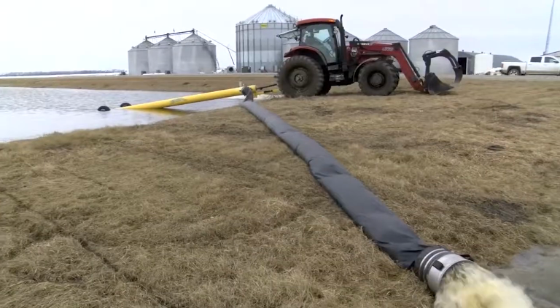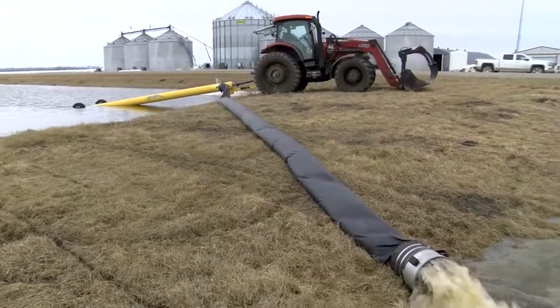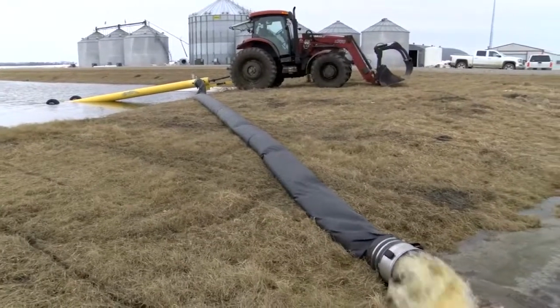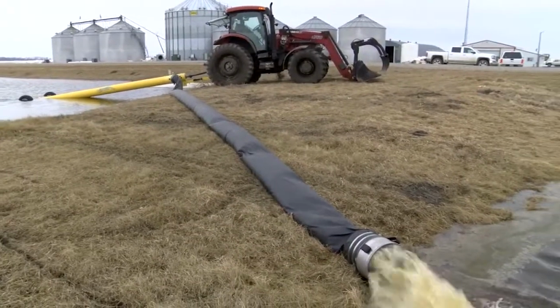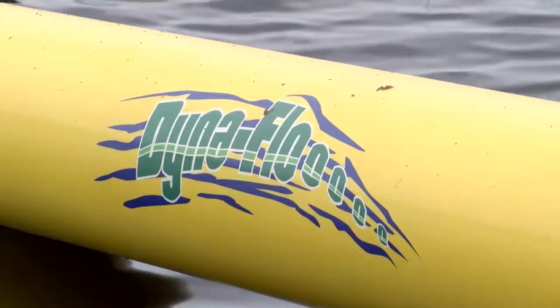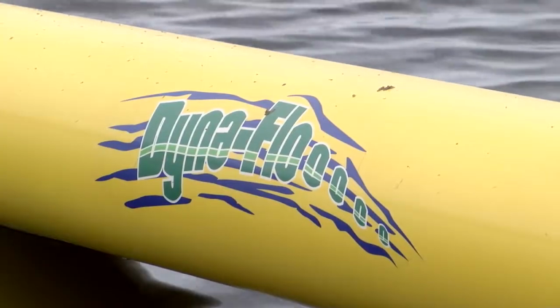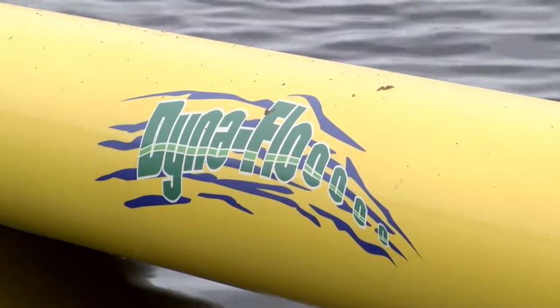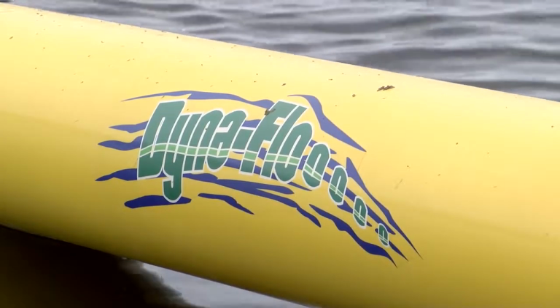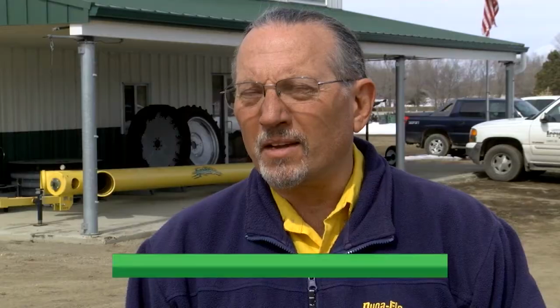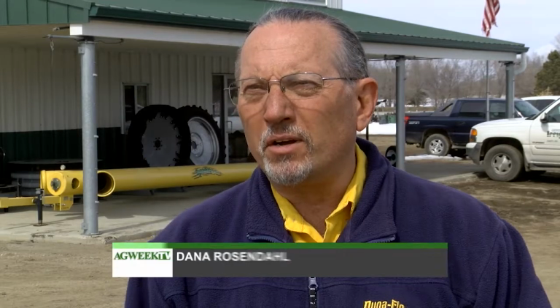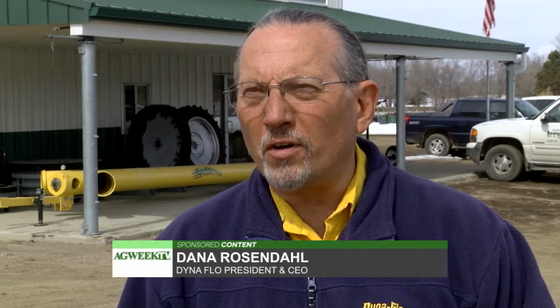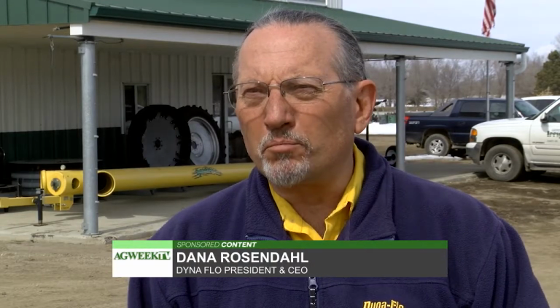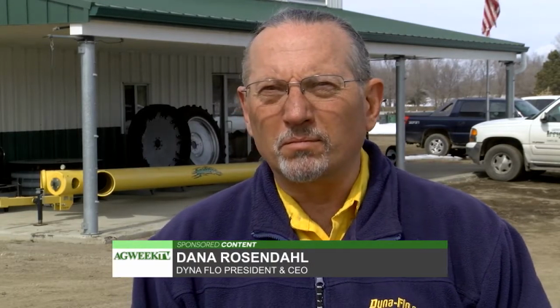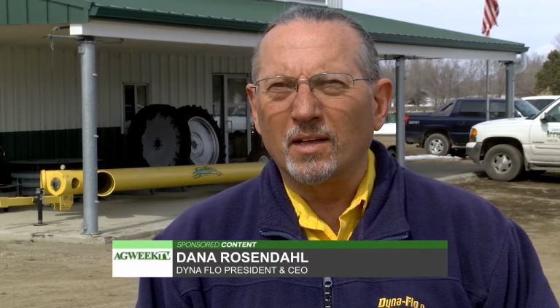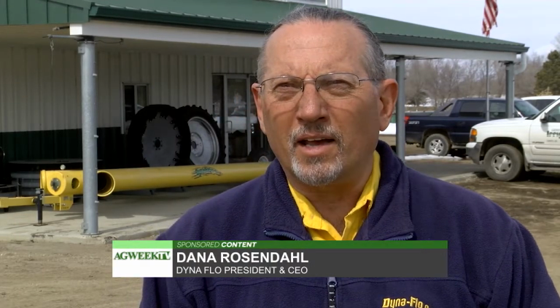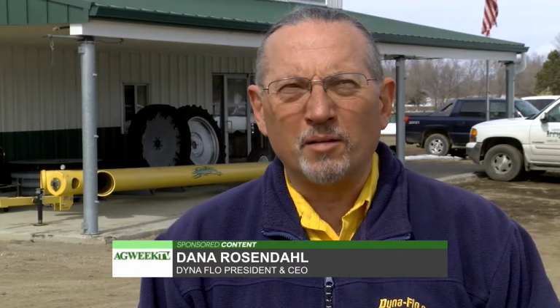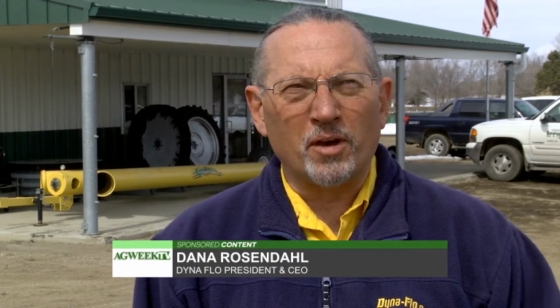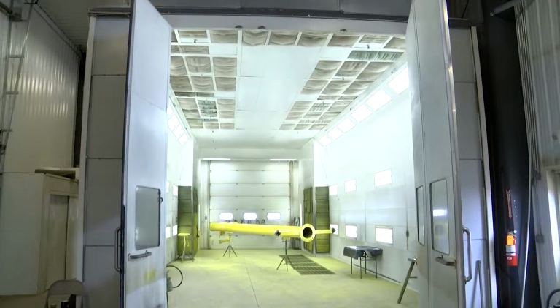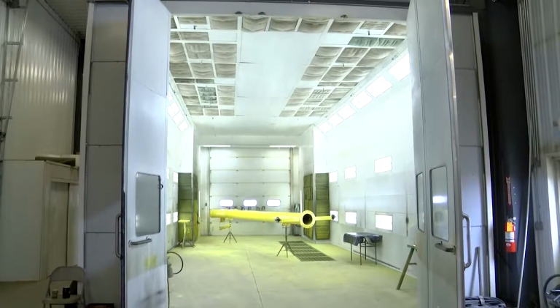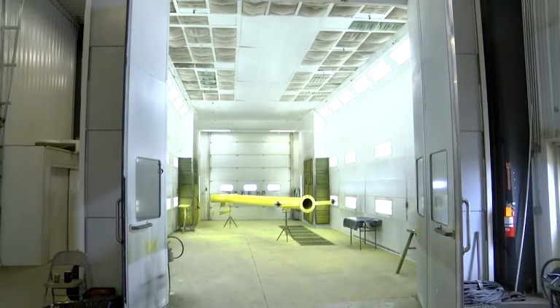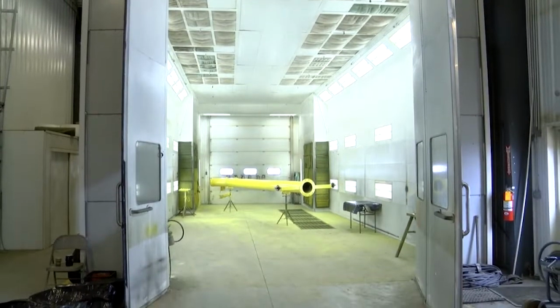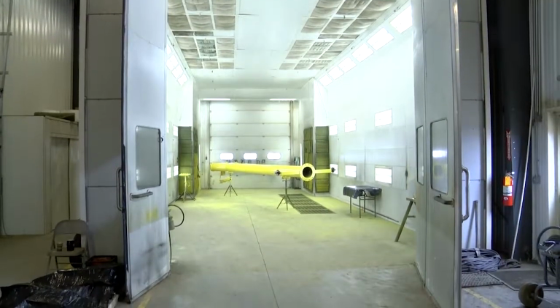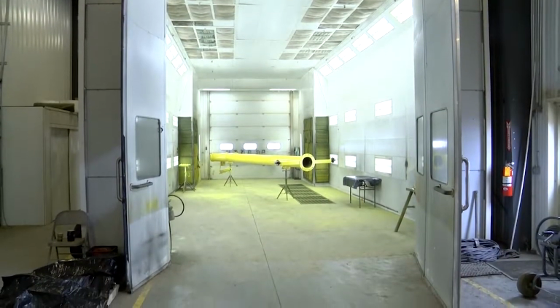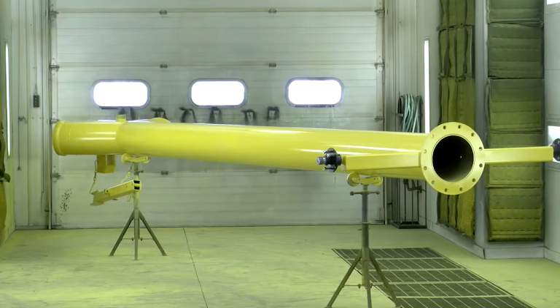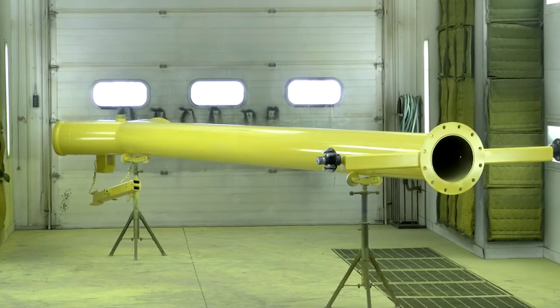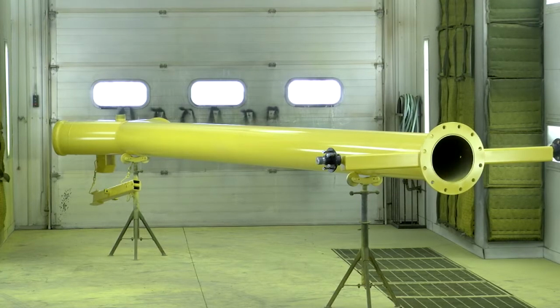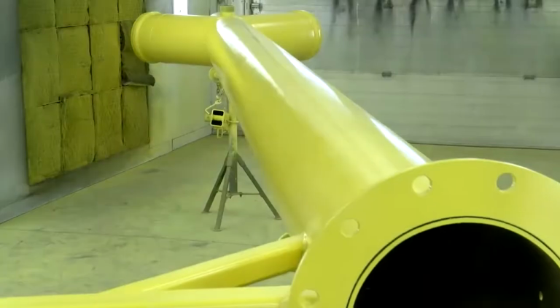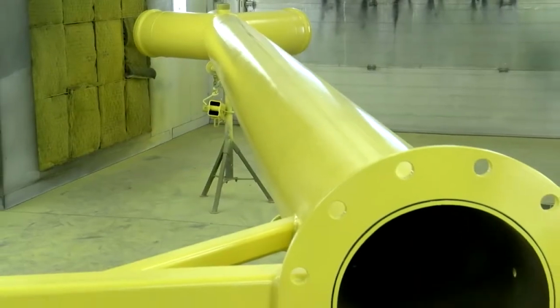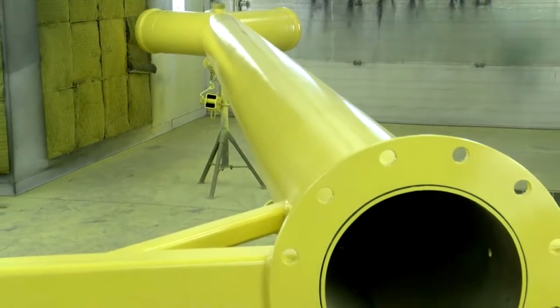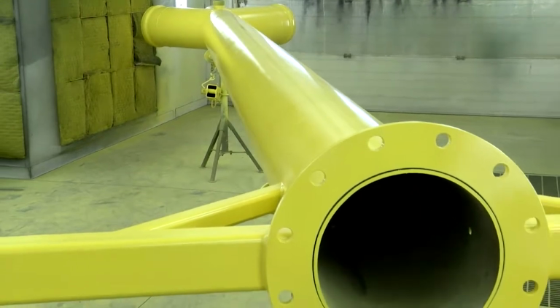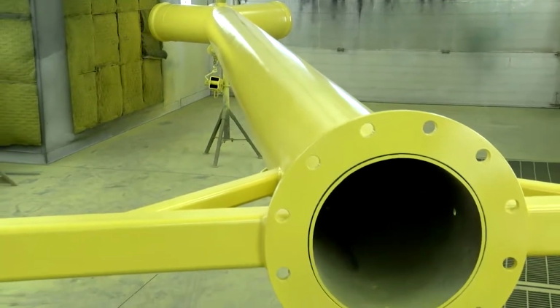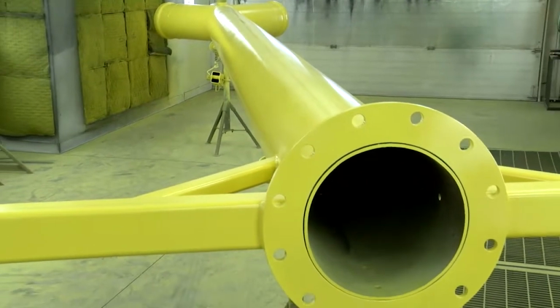They came up with the Dynaflow. The first guy that rented it bought it, and that repeated itself on the second pump. At that point we thought maybe we're onto something here. It turns out they were right — number 96 just came off the assembly line, so it's been a pretty busy time.